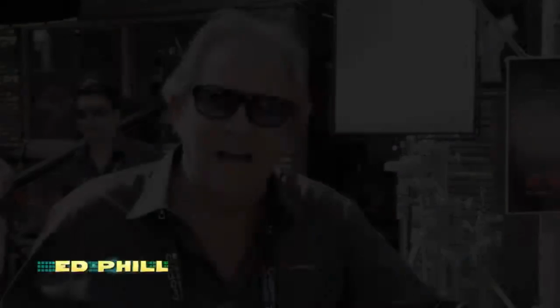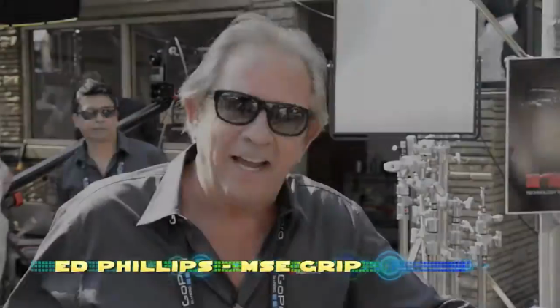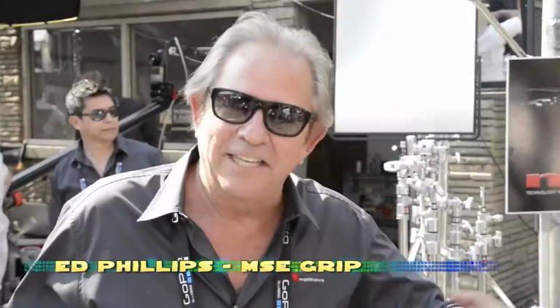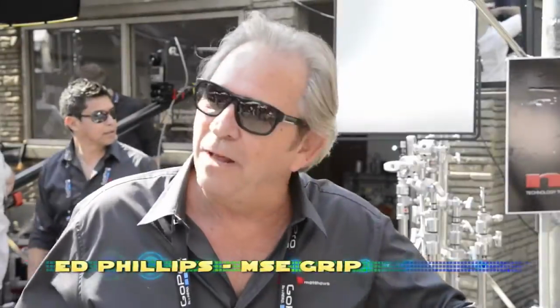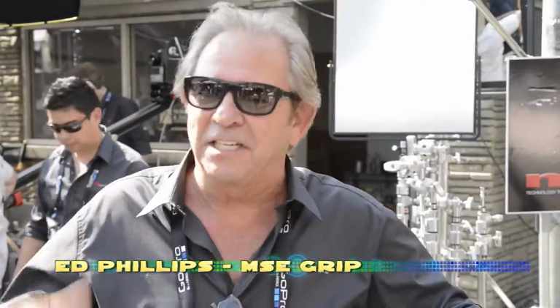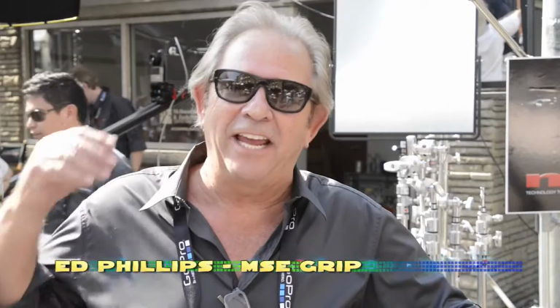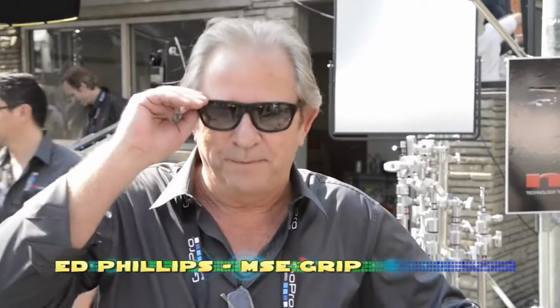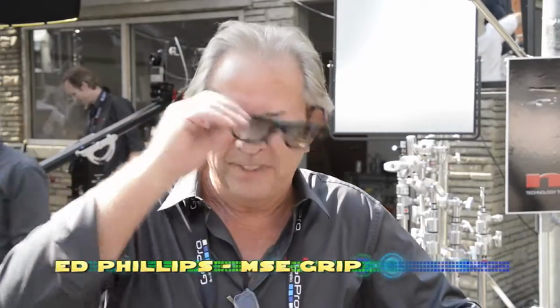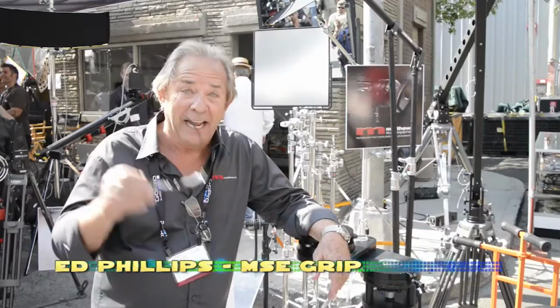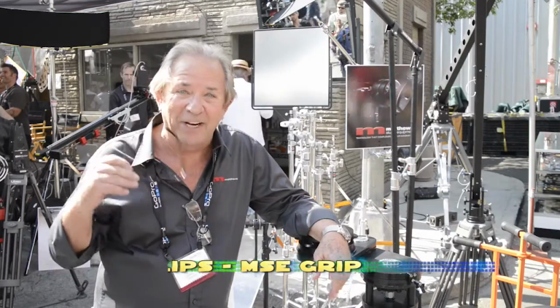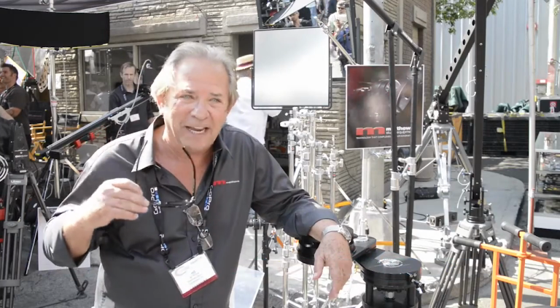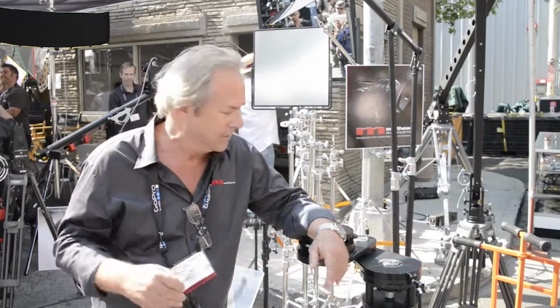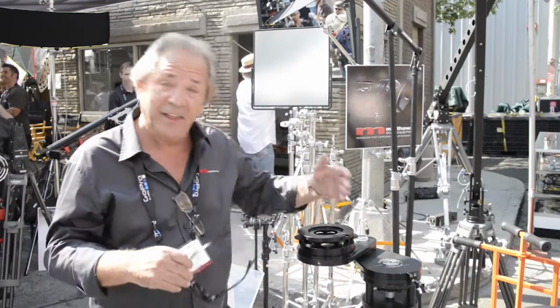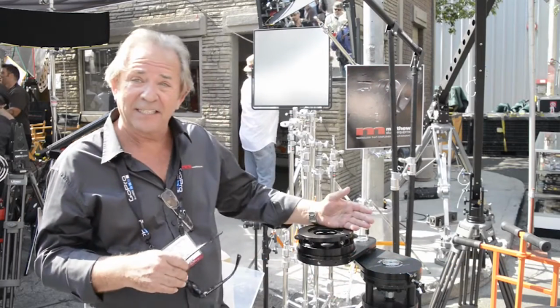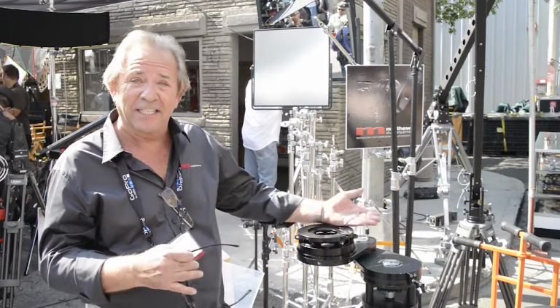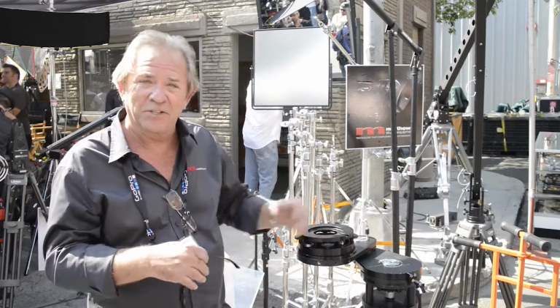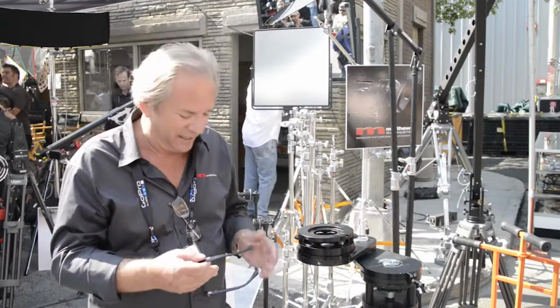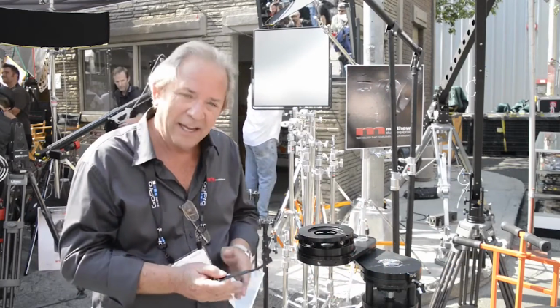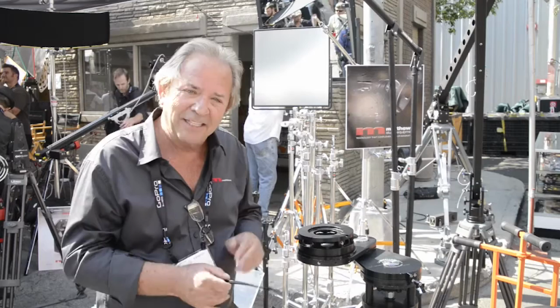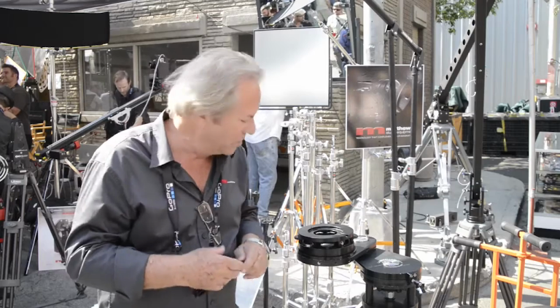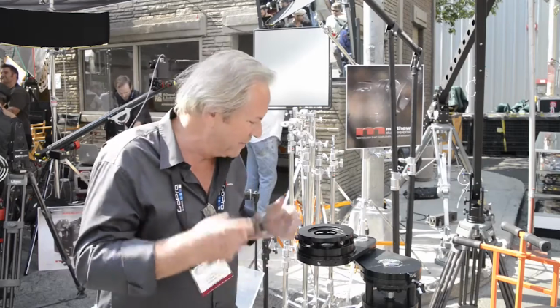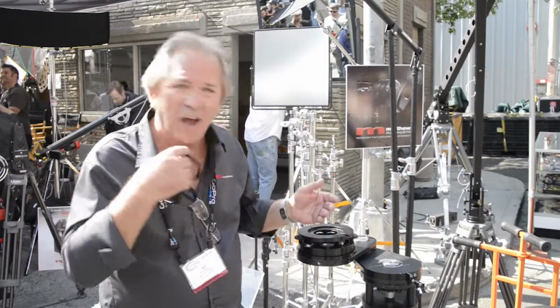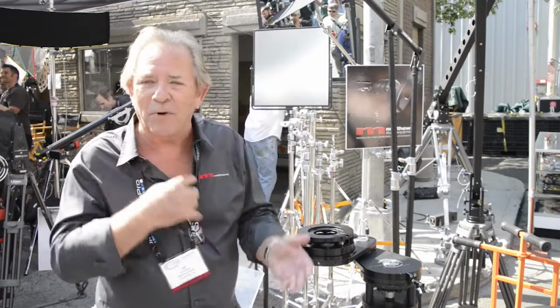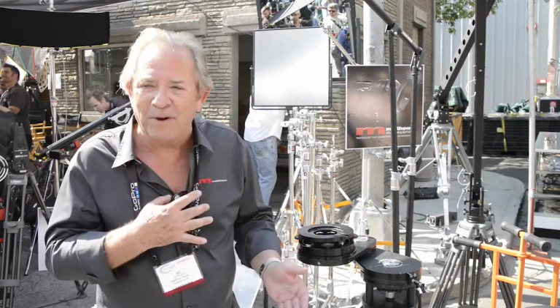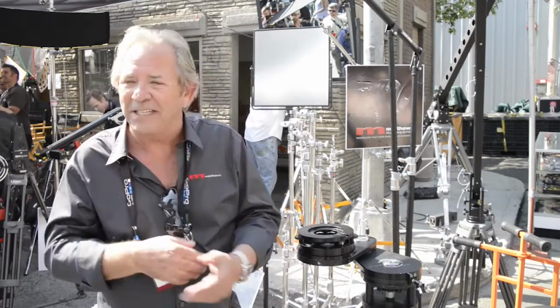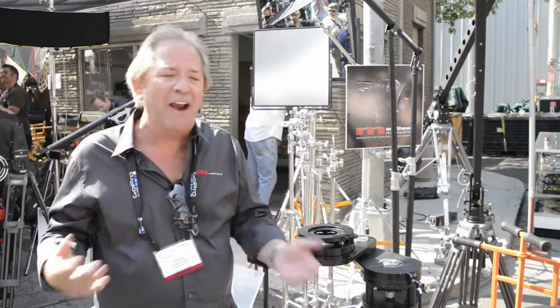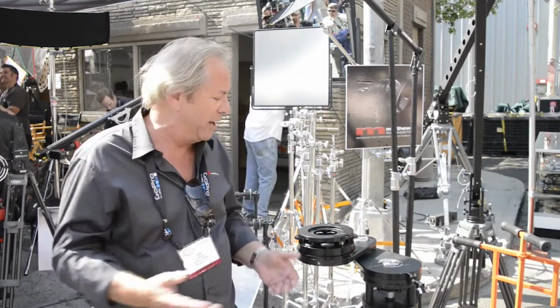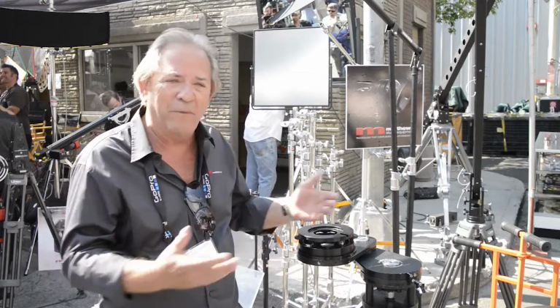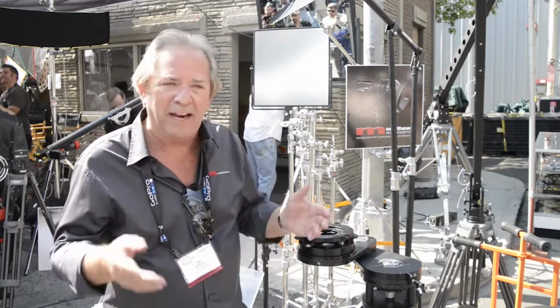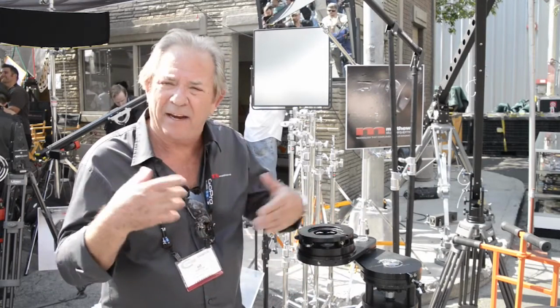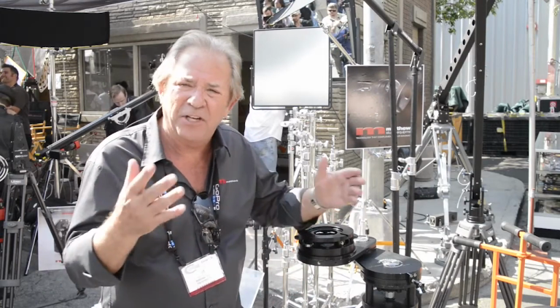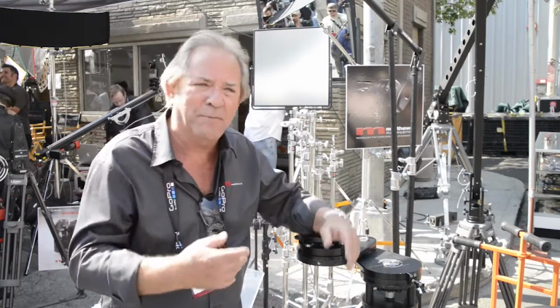Hi, this is Ed Phillips. This is Cinegear and it's really me. And this is Lazy Susie. Lazy Susie solves a problem that's inherent in filmmaking and image capture.